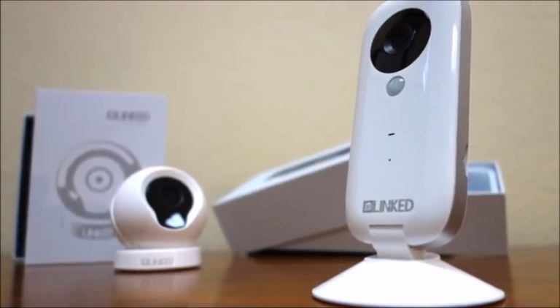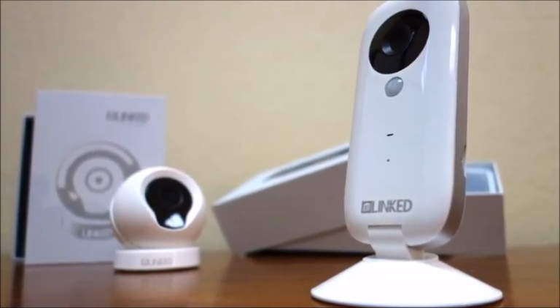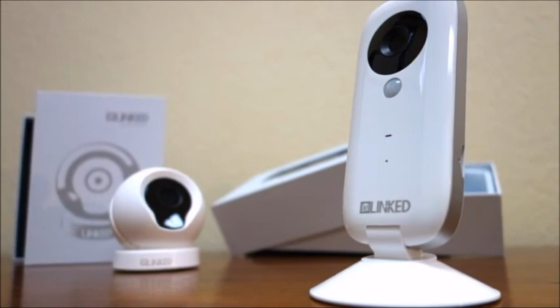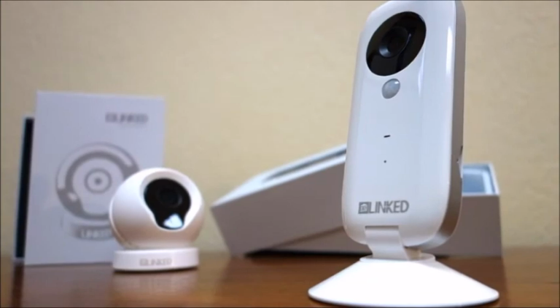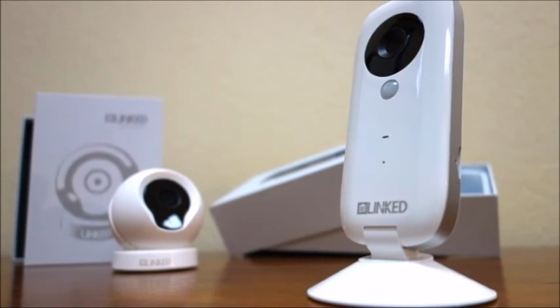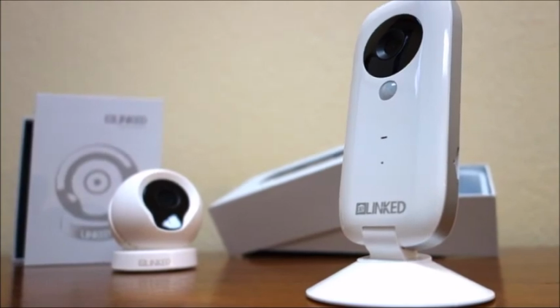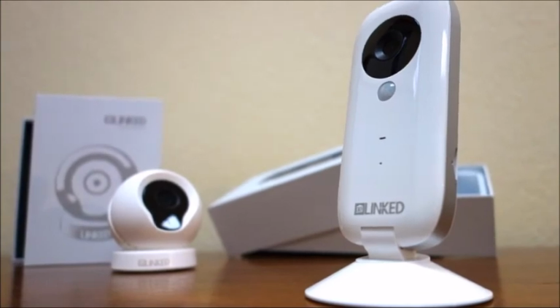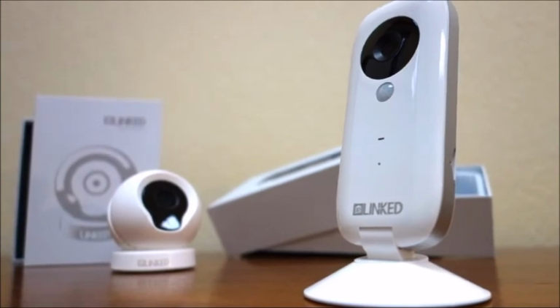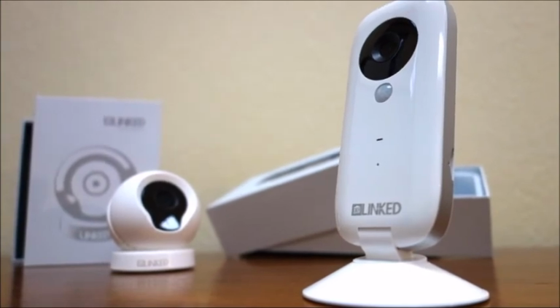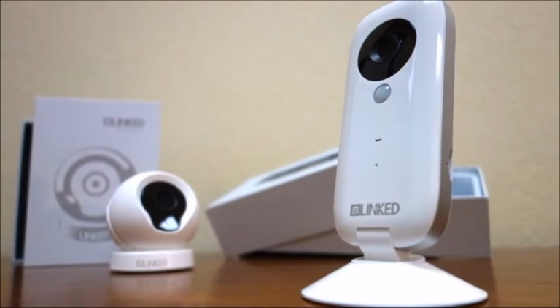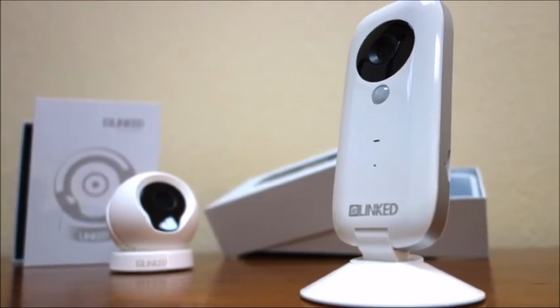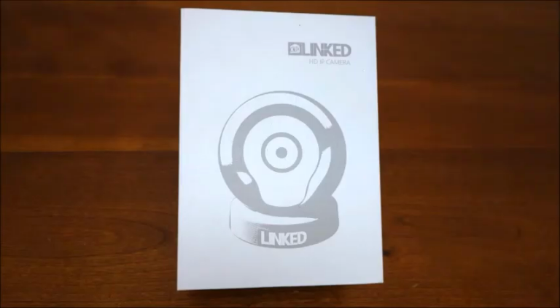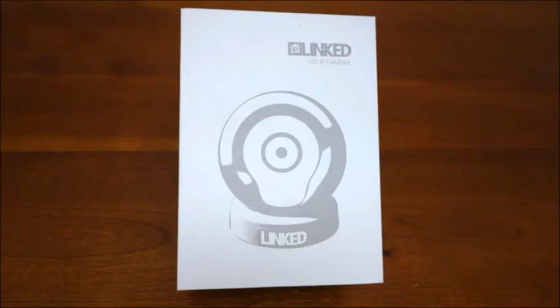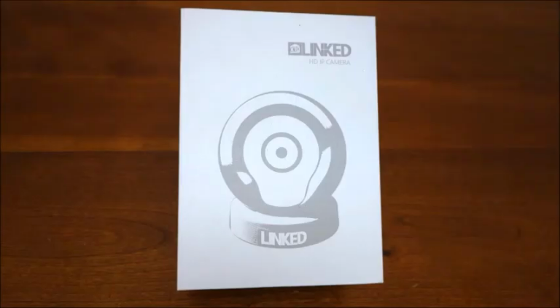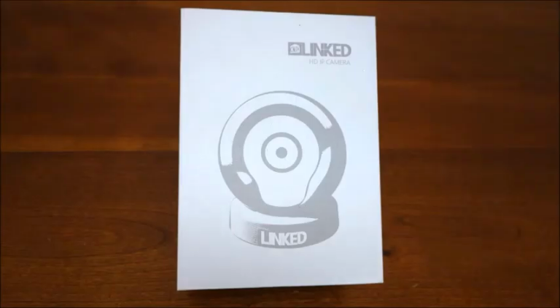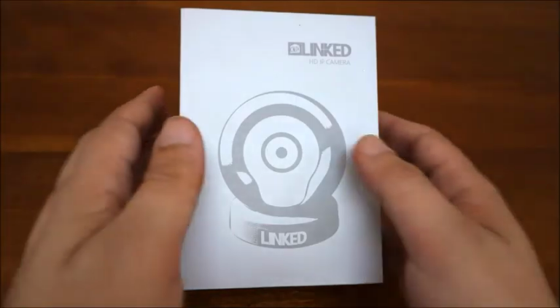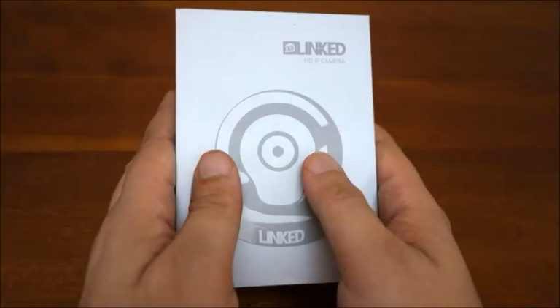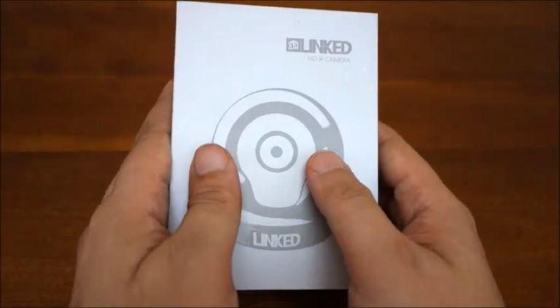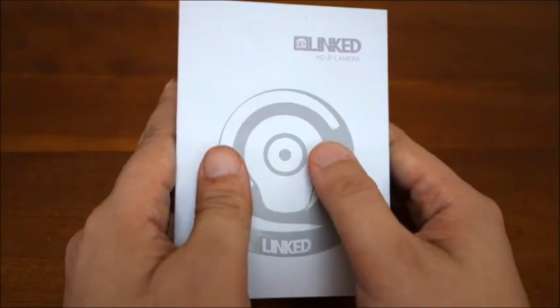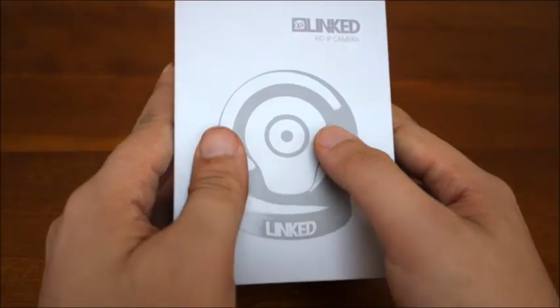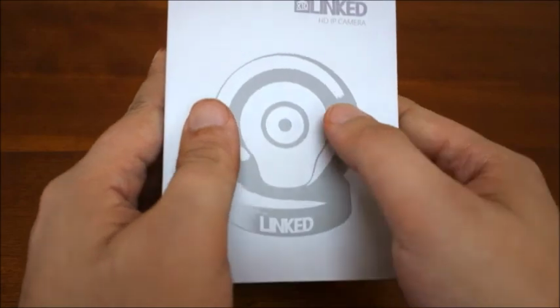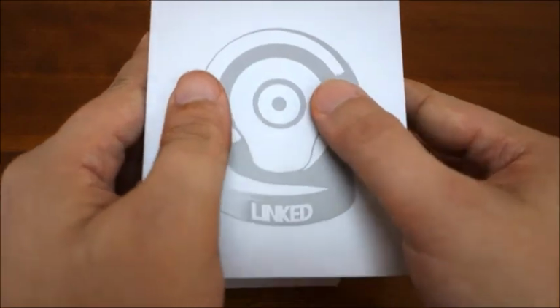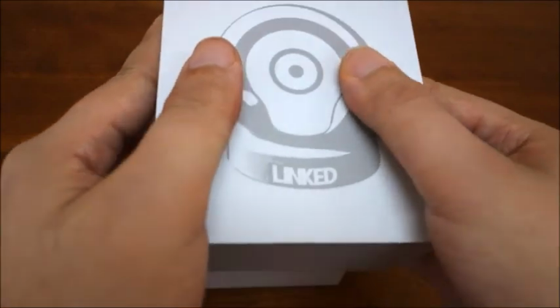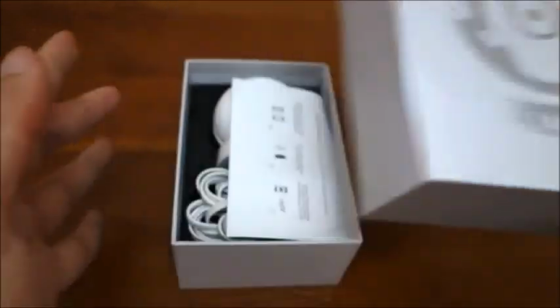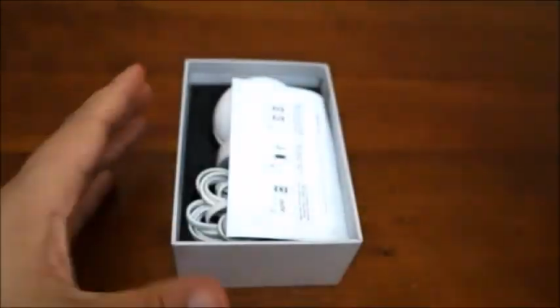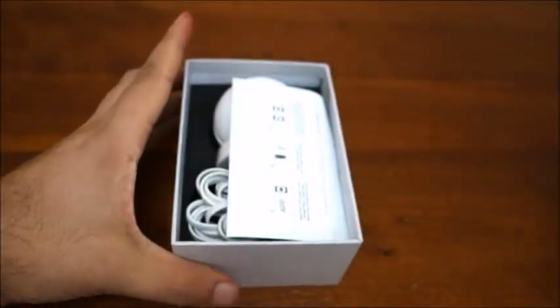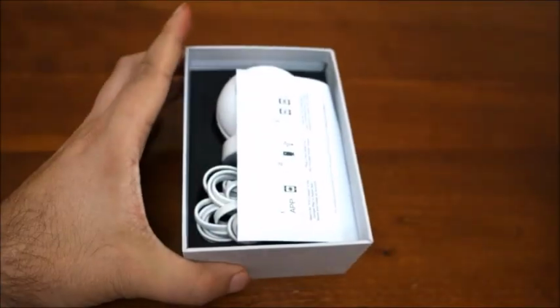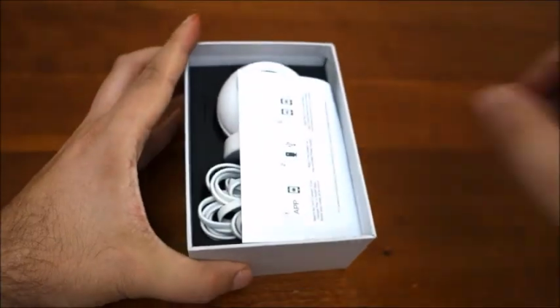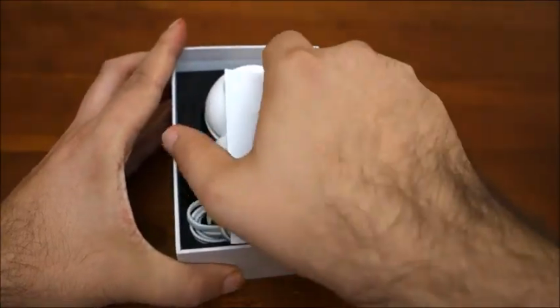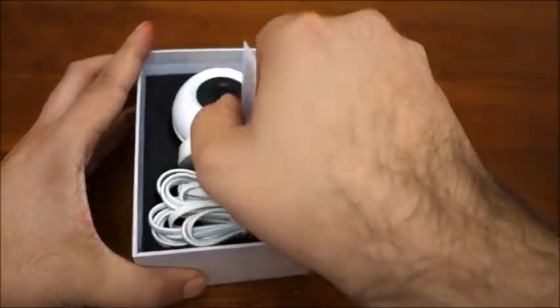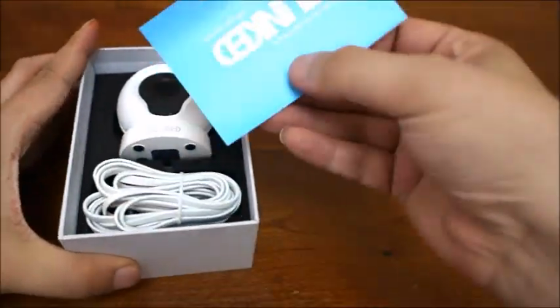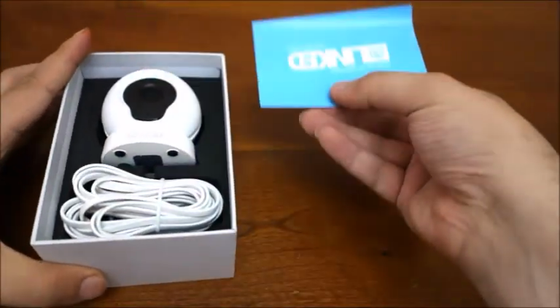Begin by unboxing your camera. First, look for the blue card. In there, you will read where to download the app, and in case you need a manual, there is also a link for it.